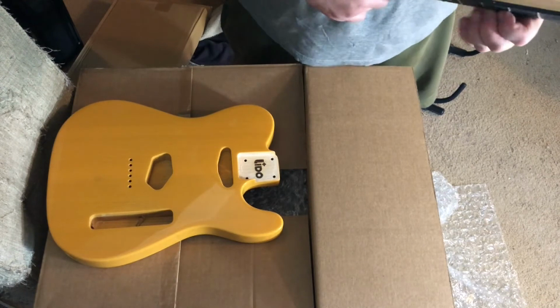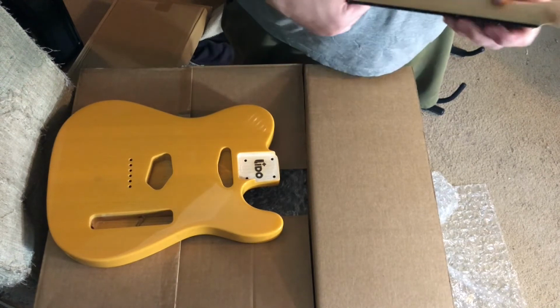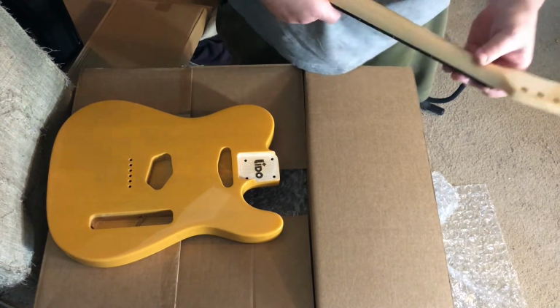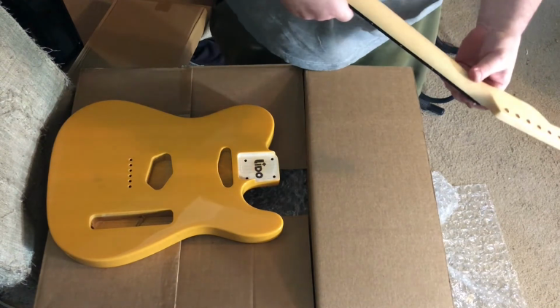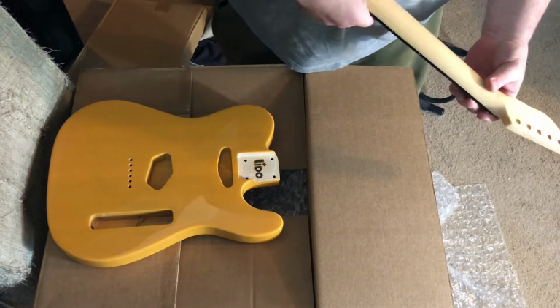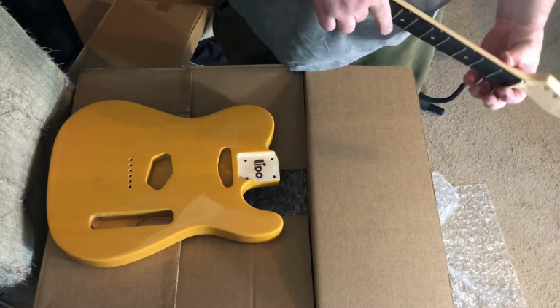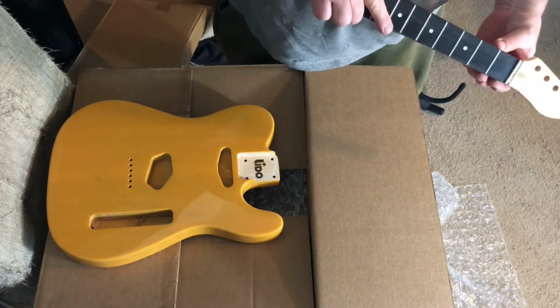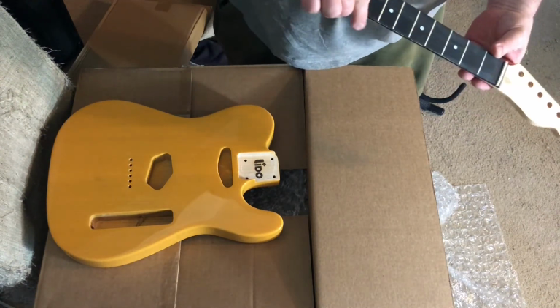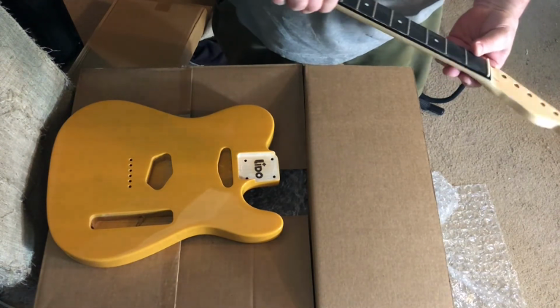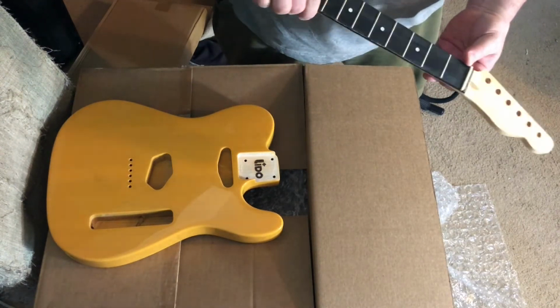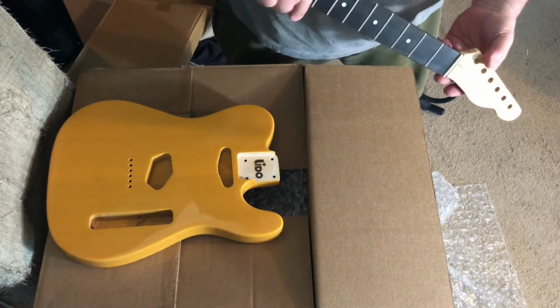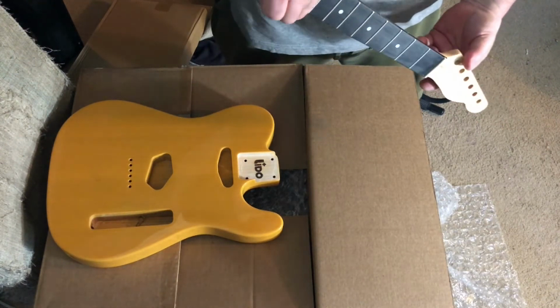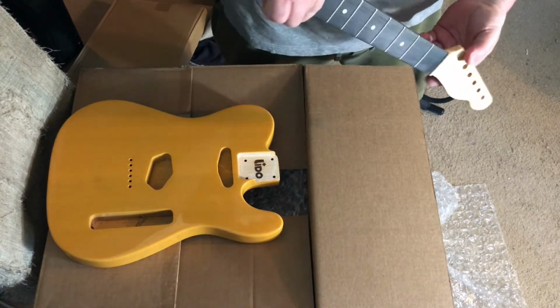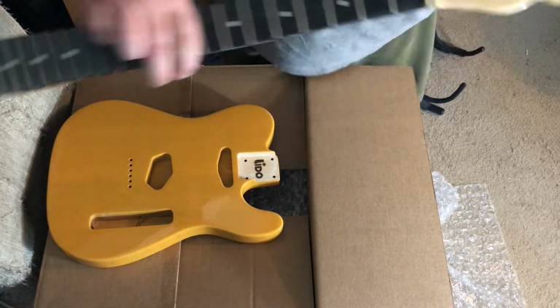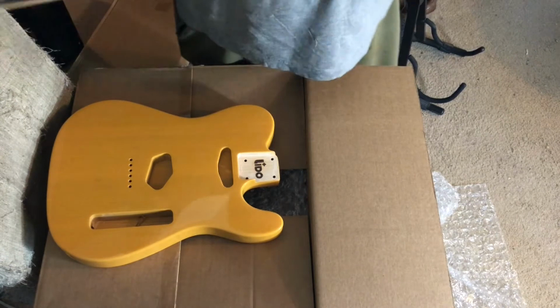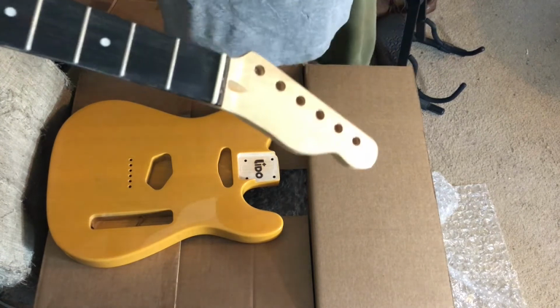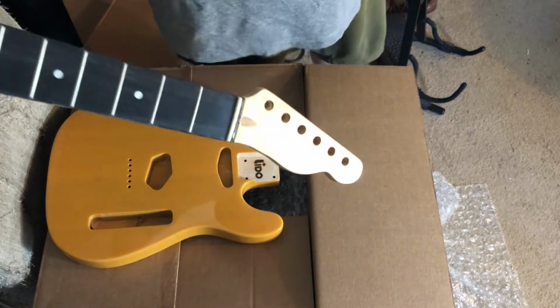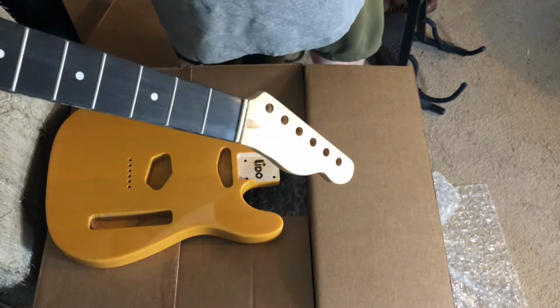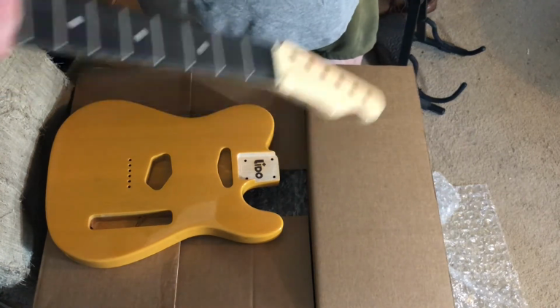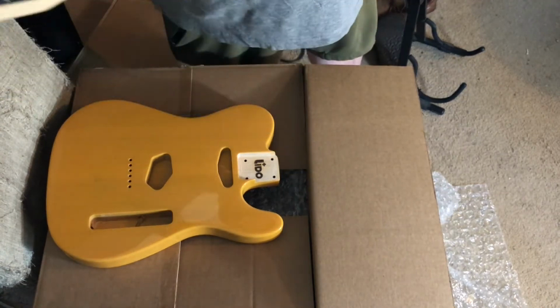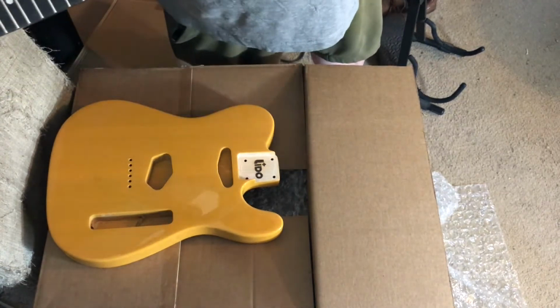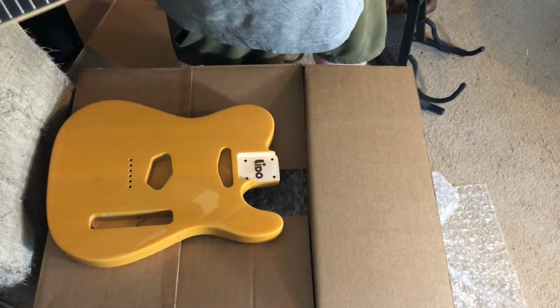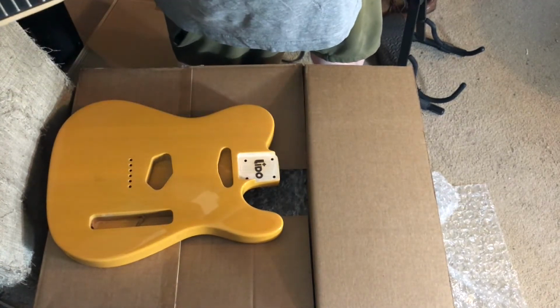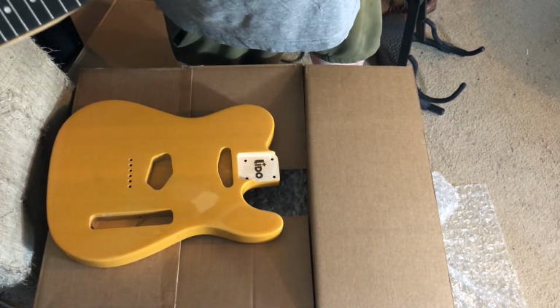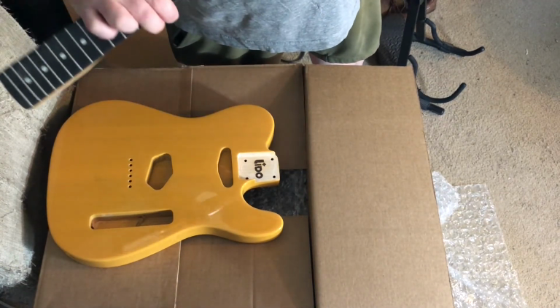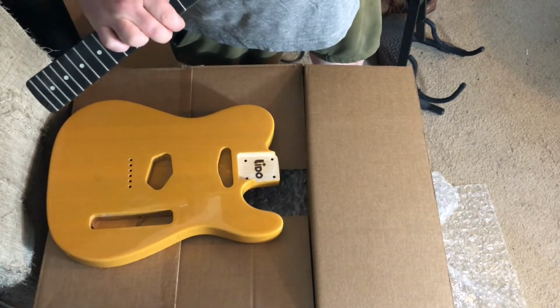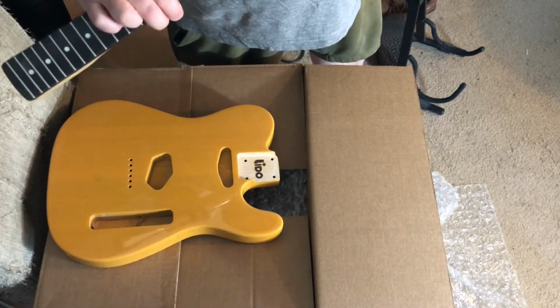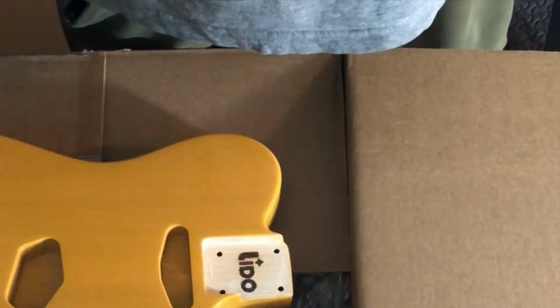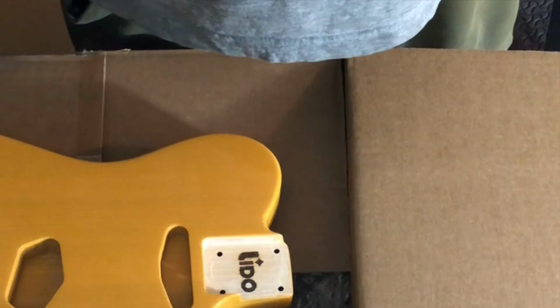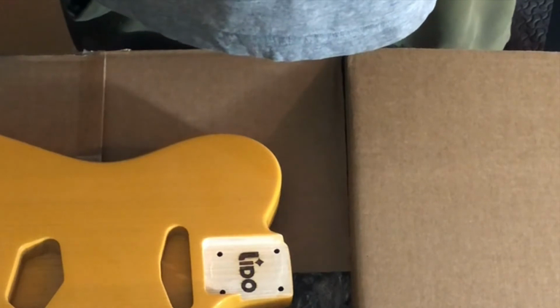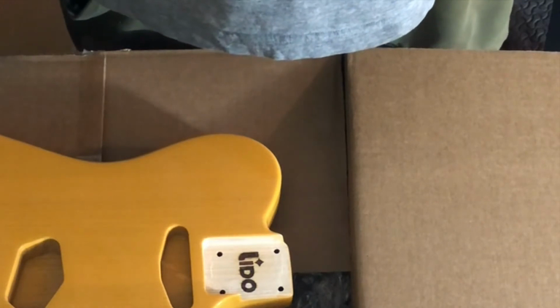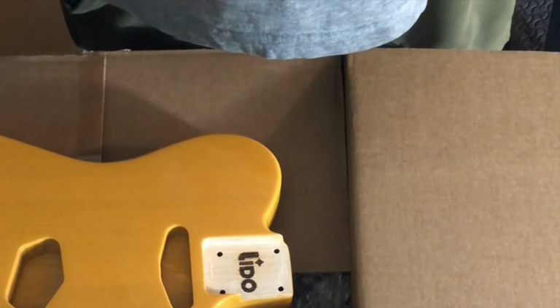Look at this nut — it stands up a mile off the top of the neck. We're gonna be doing some work on this. It leans a little bit backward too.